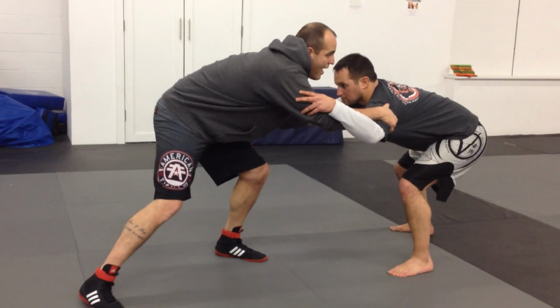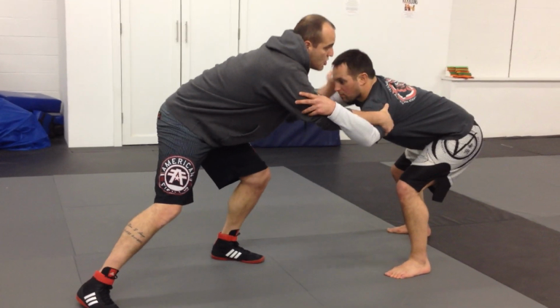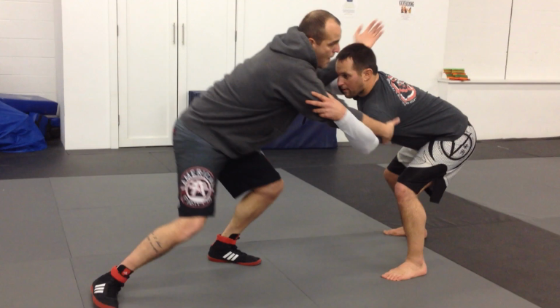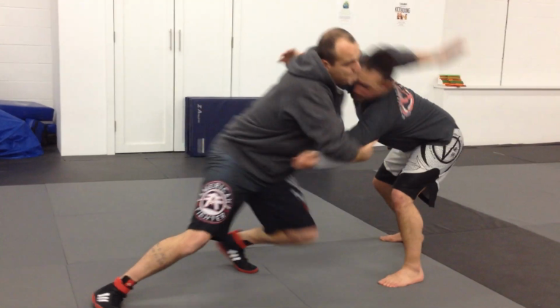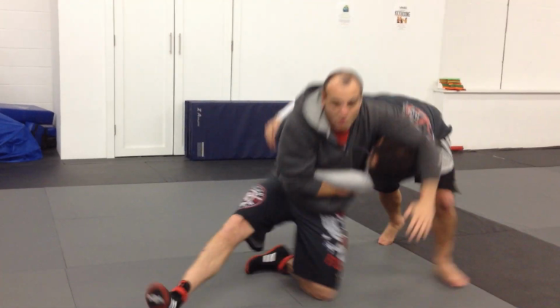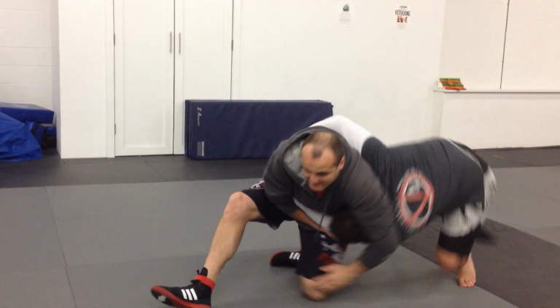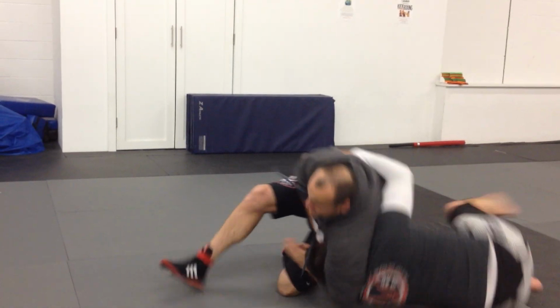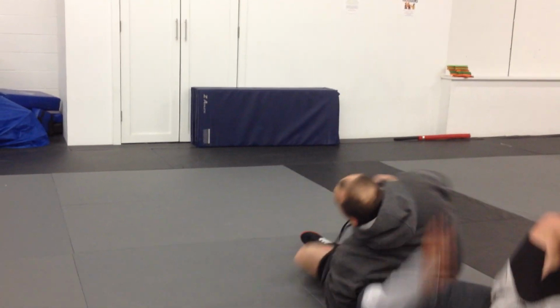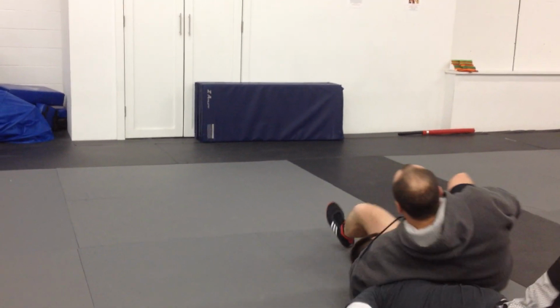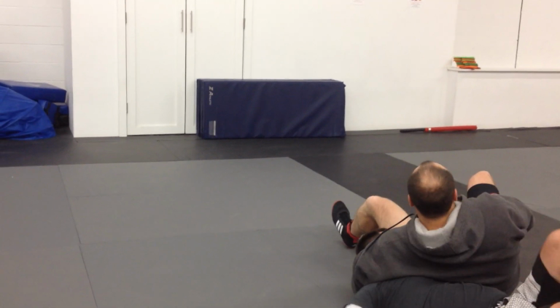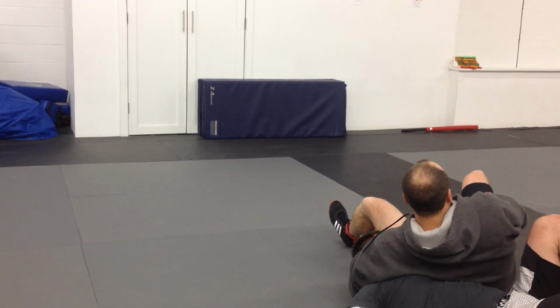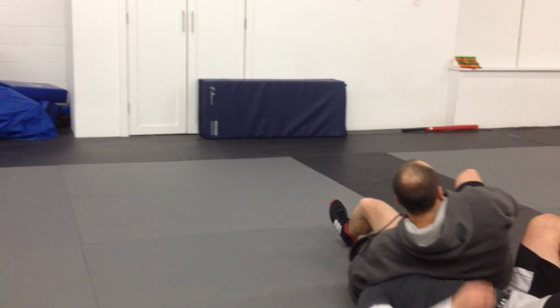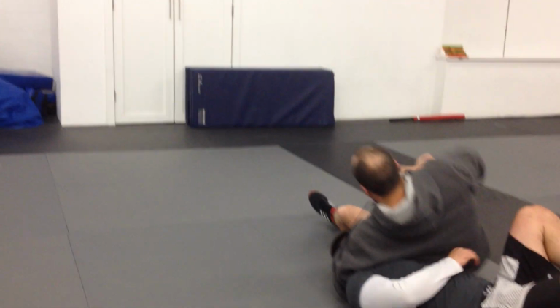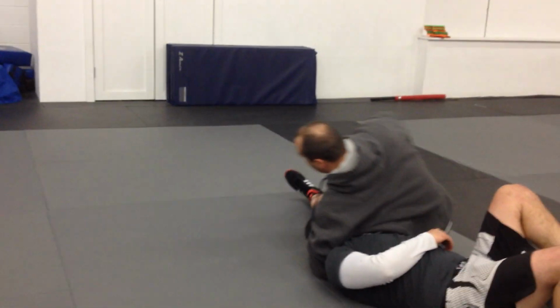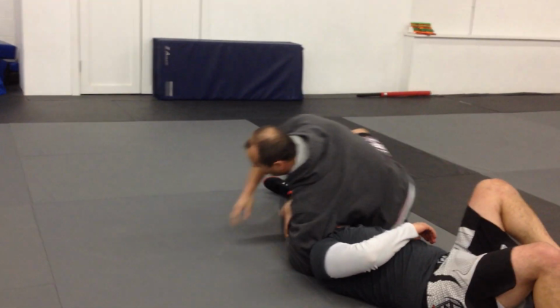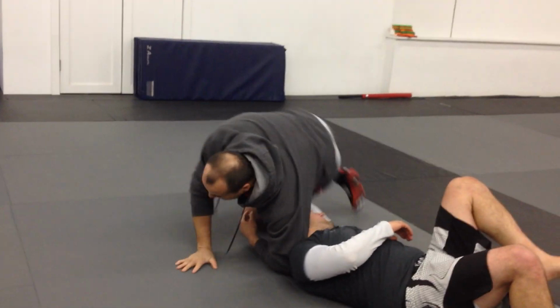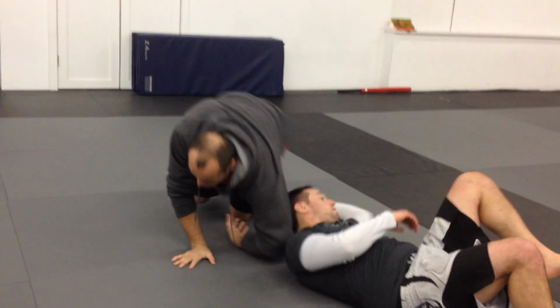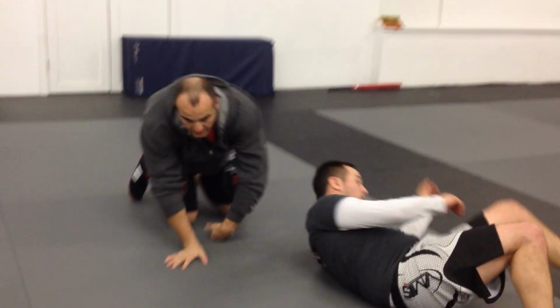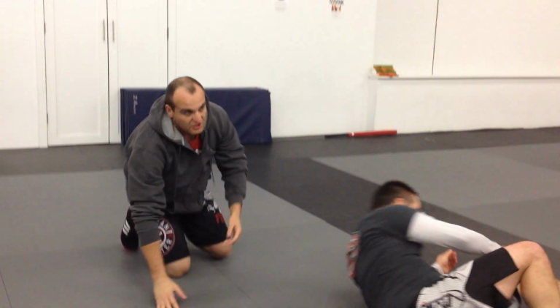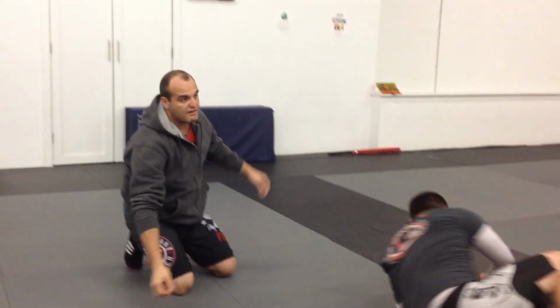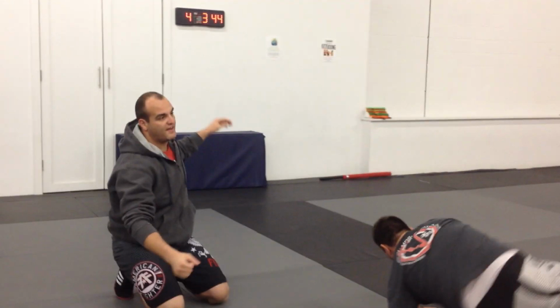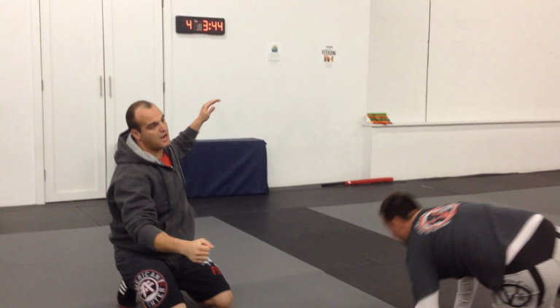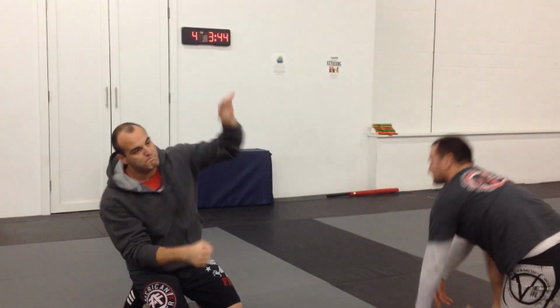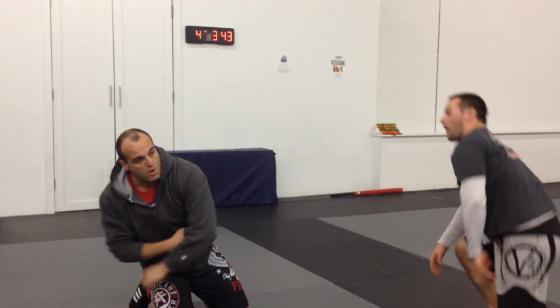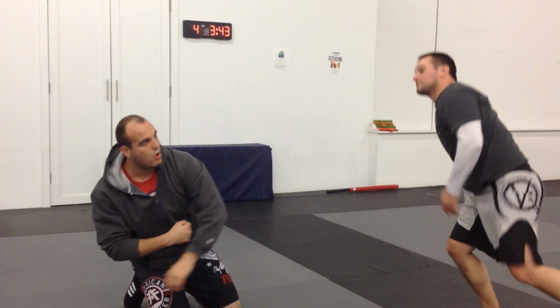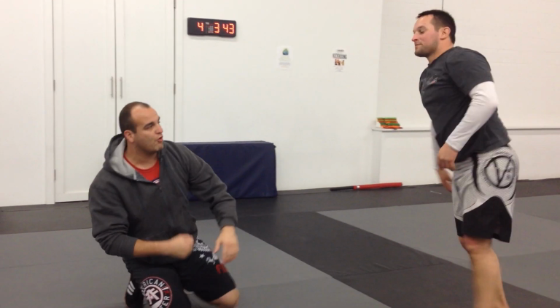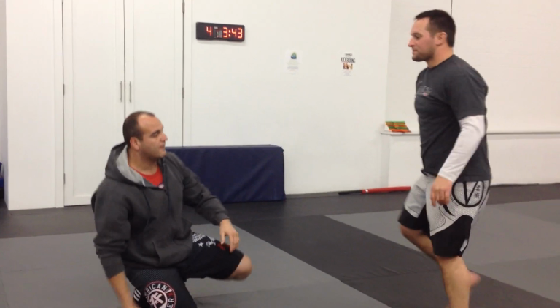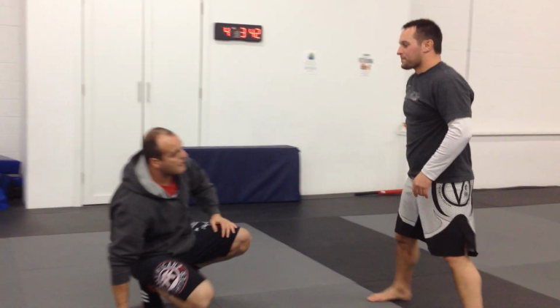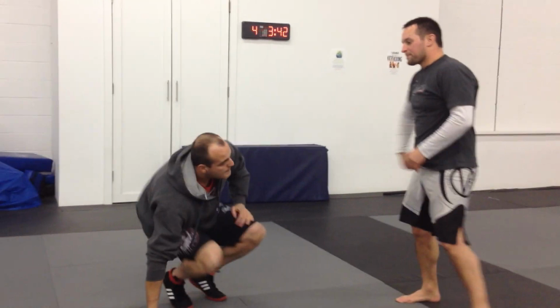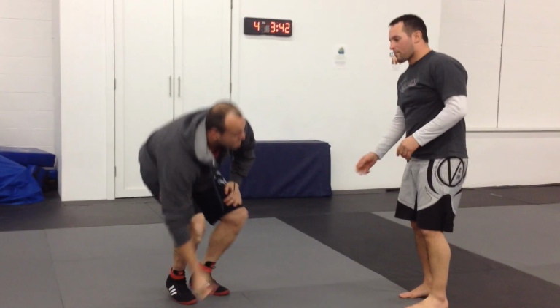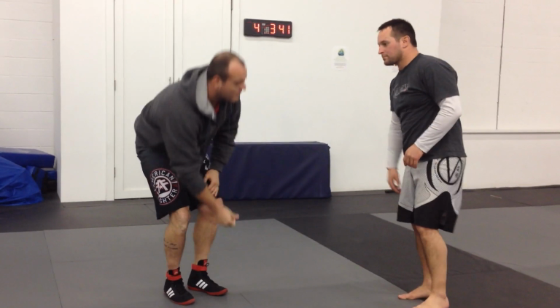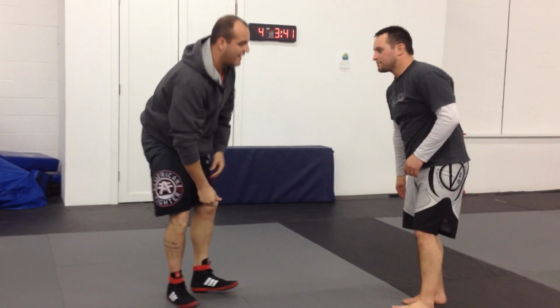Now watch — I take his head off. This is aggressive headlock.